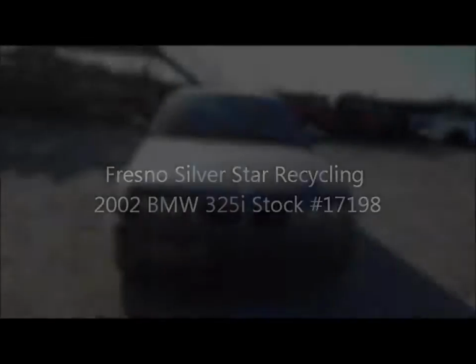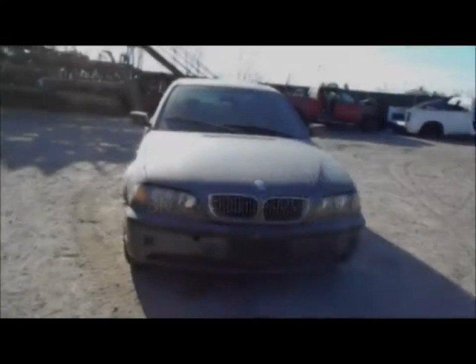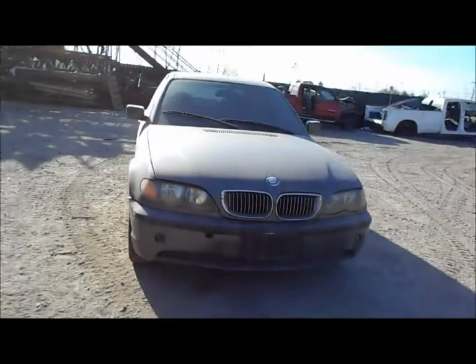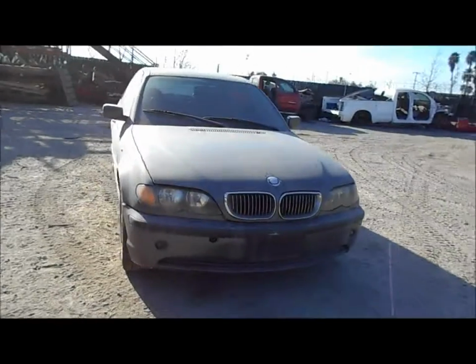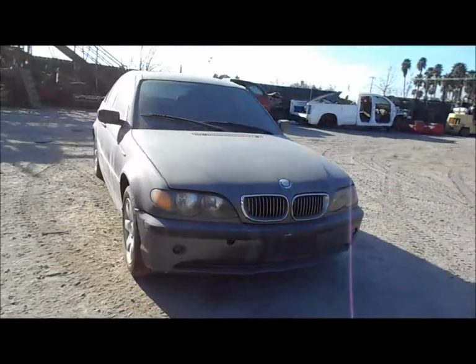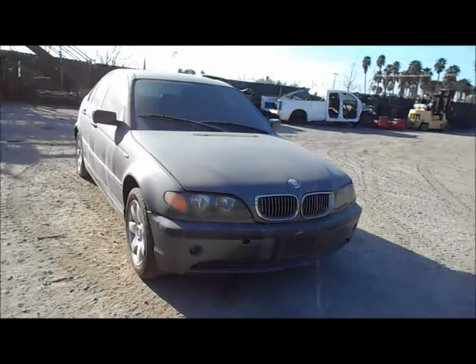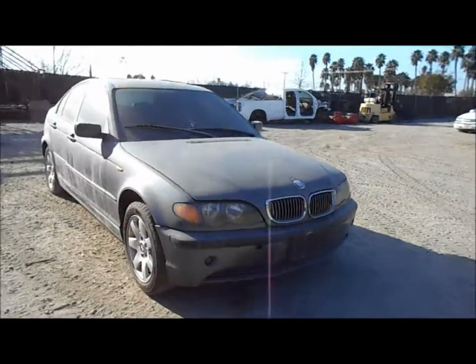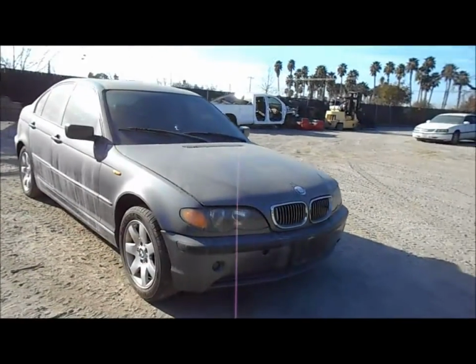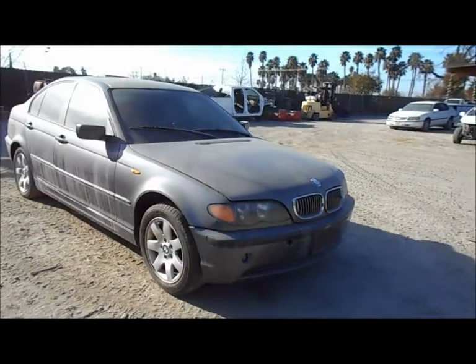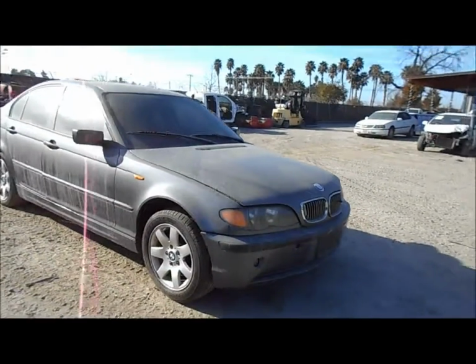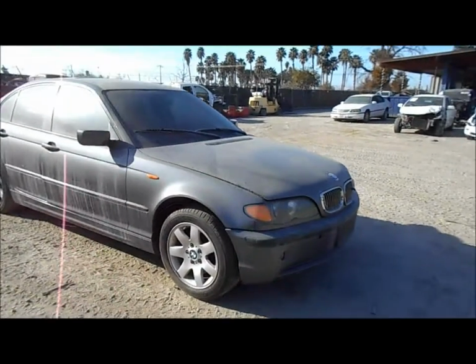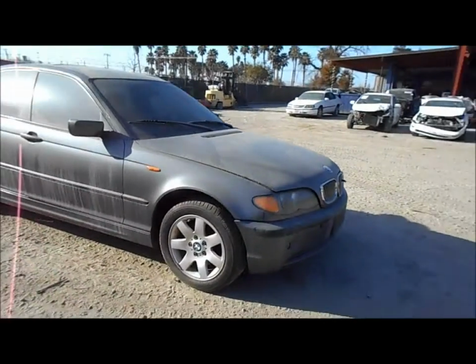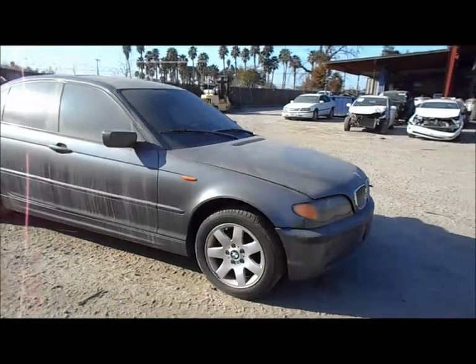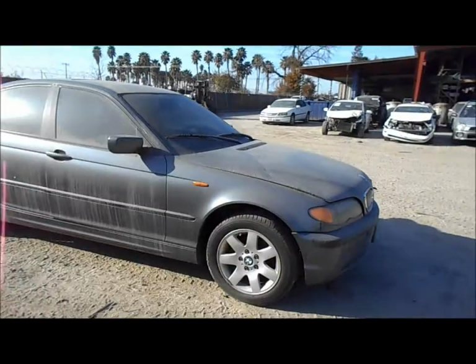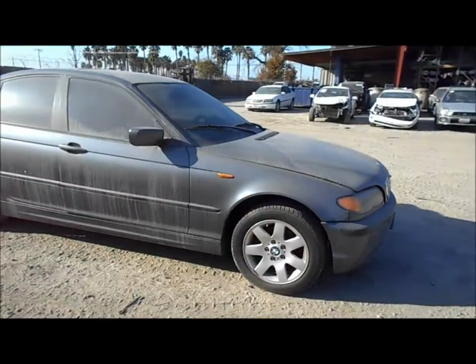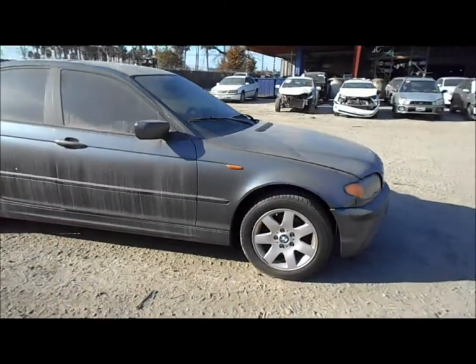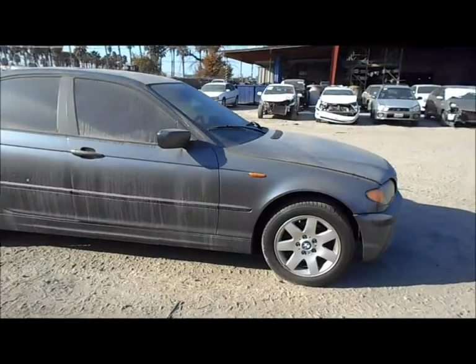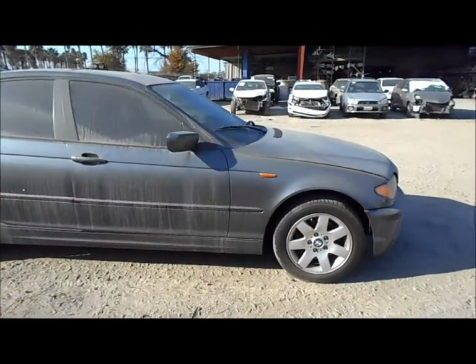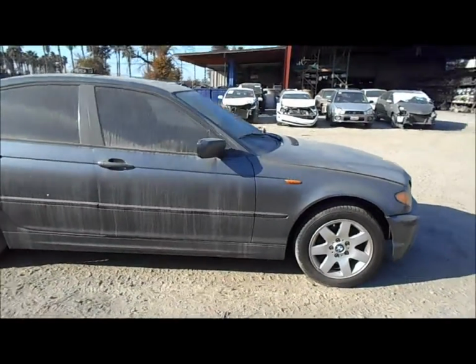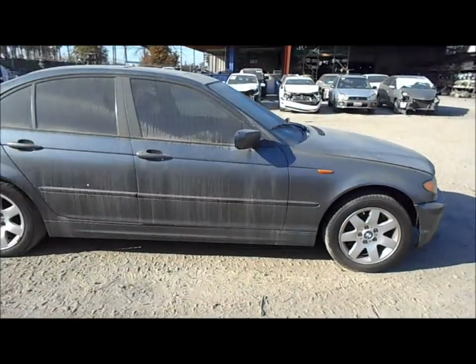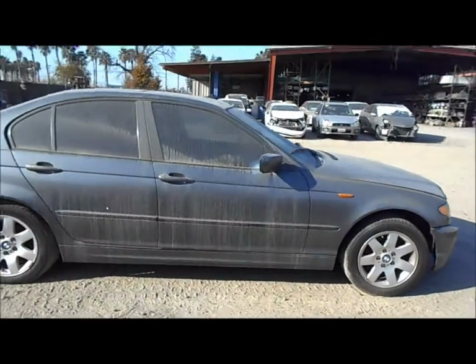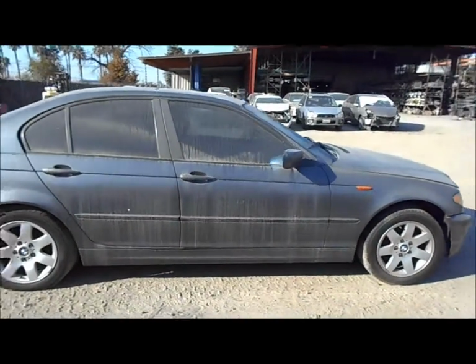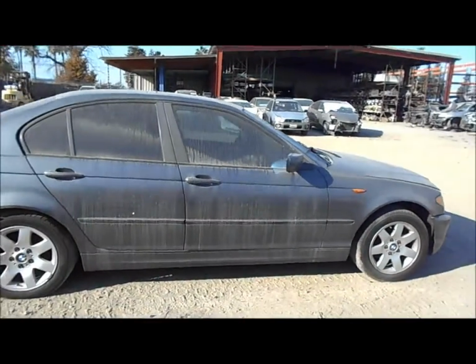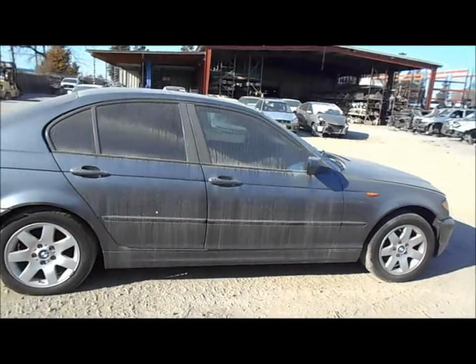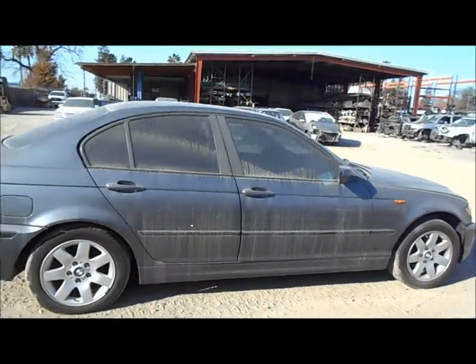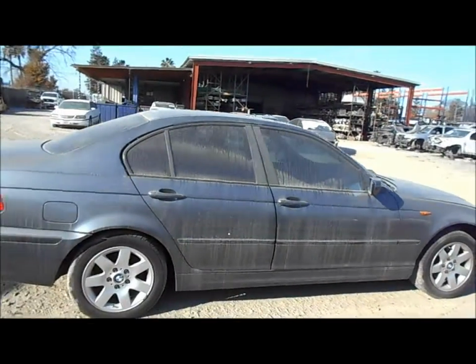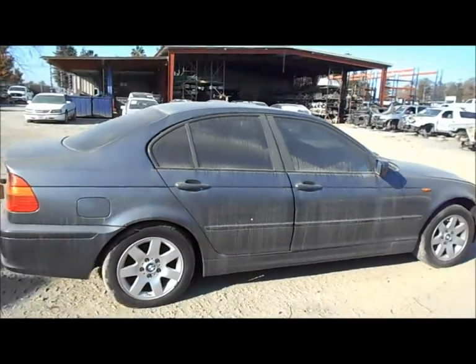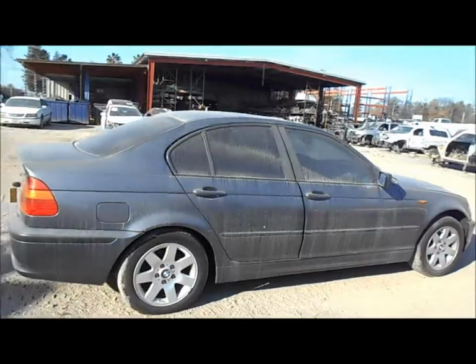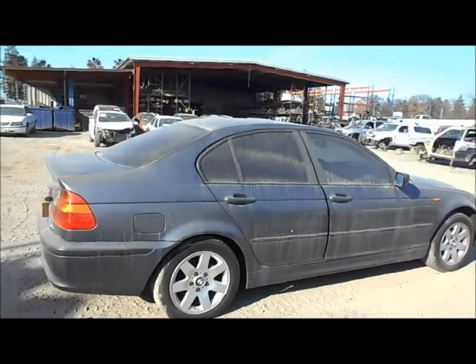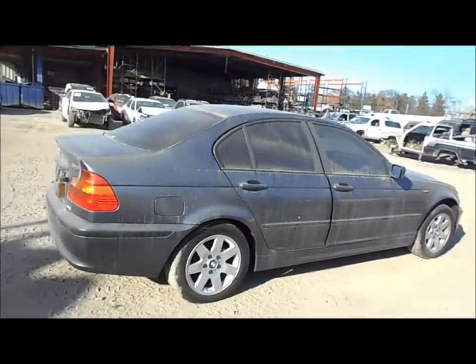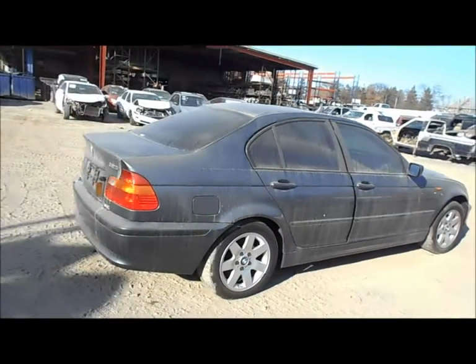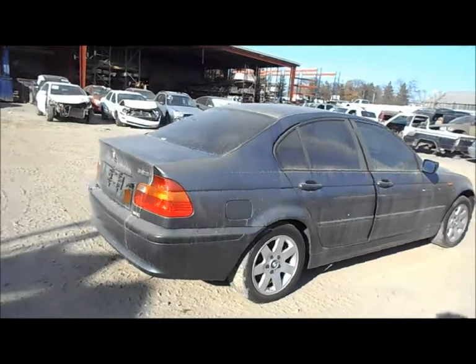Welcome to Fresno Silver Star Recycling. Today we have a 2002 BMW 325i. It's got a bad motor, so most of the parts are going to be good on this car body wise.